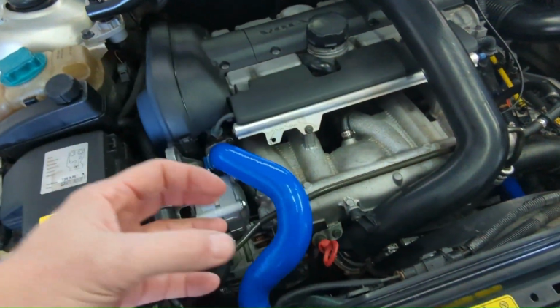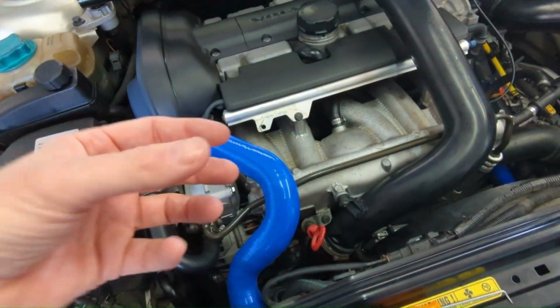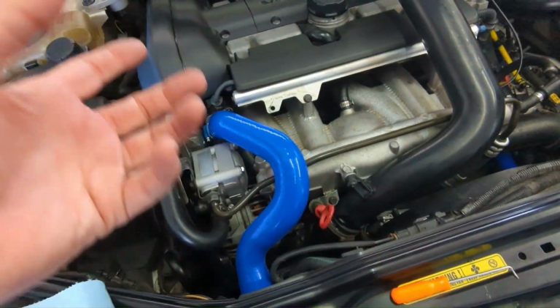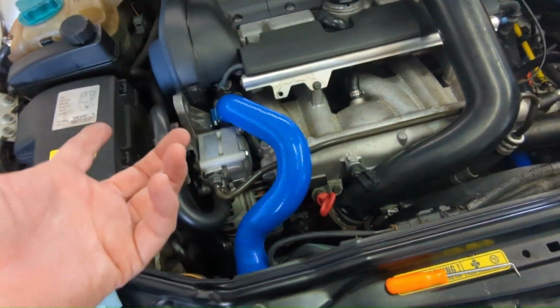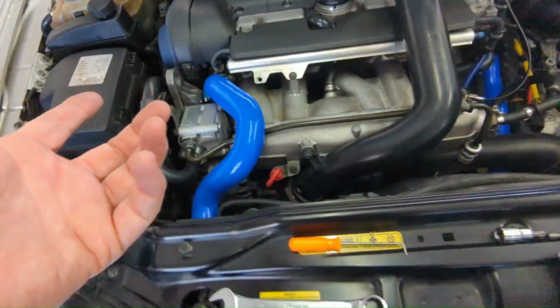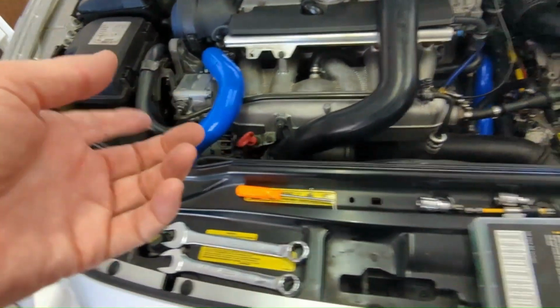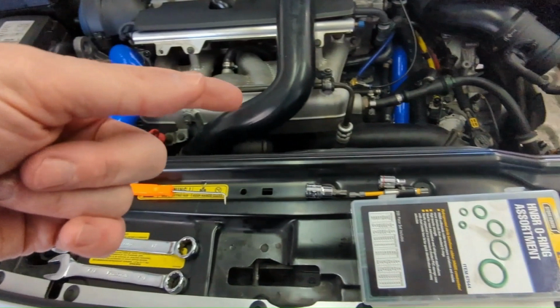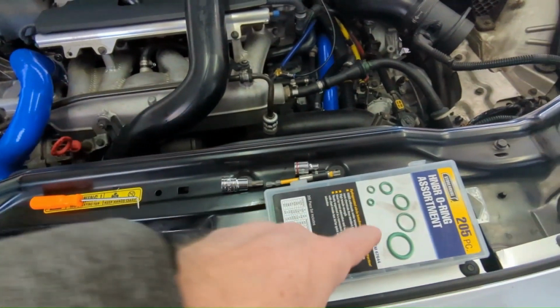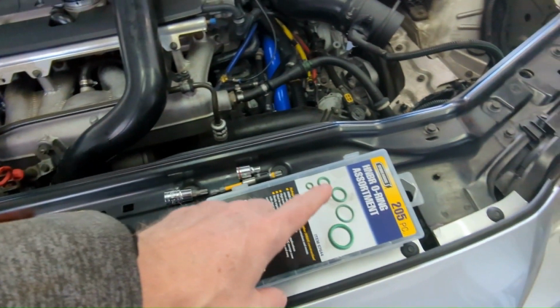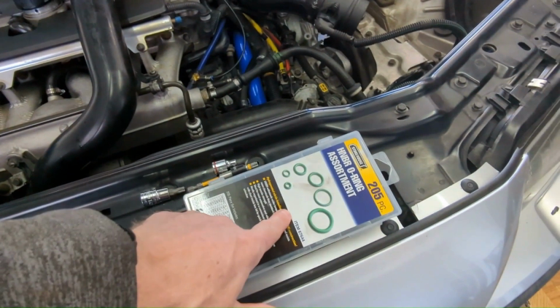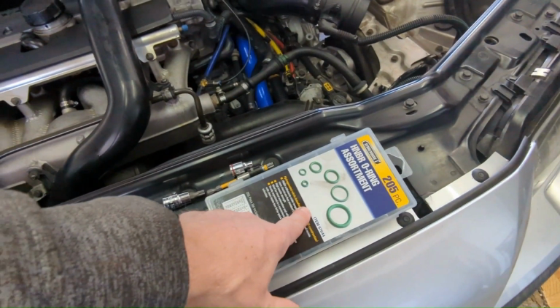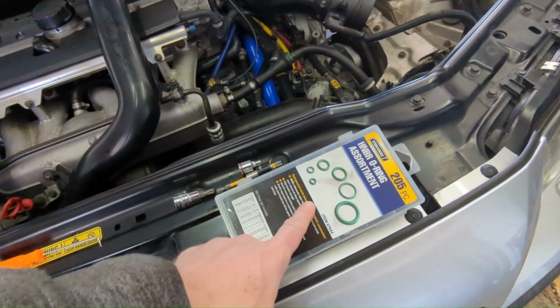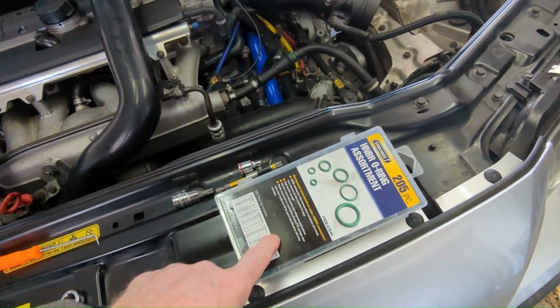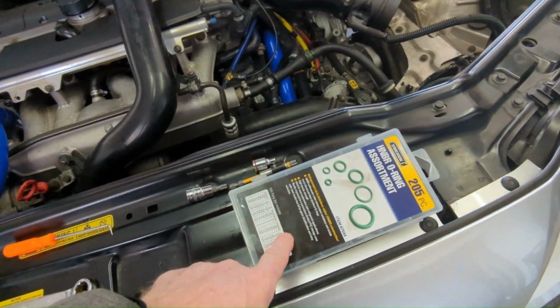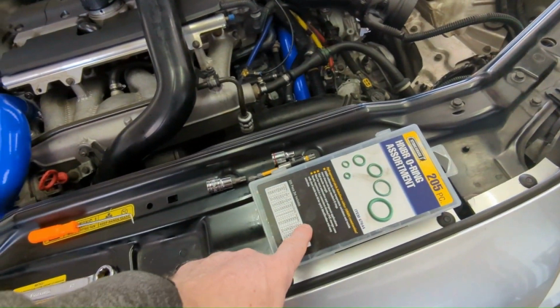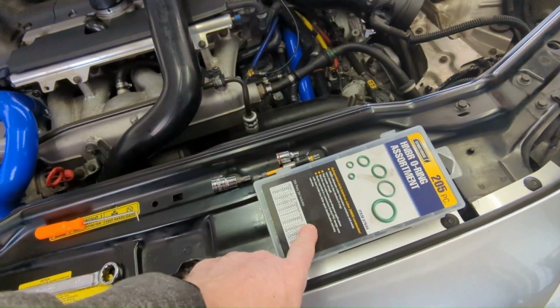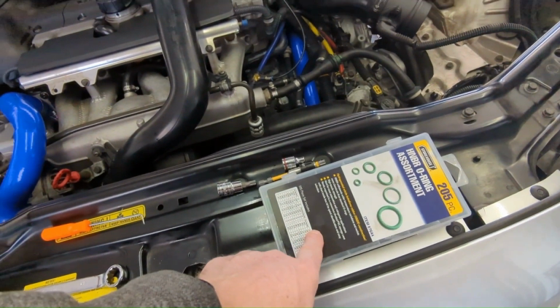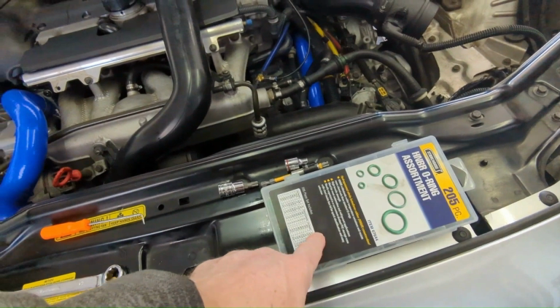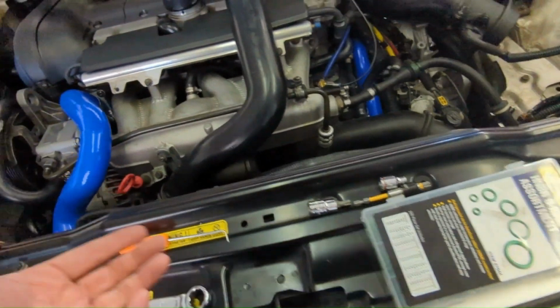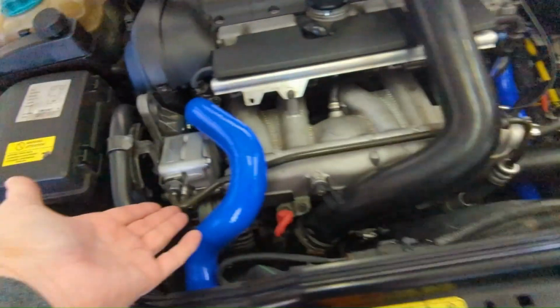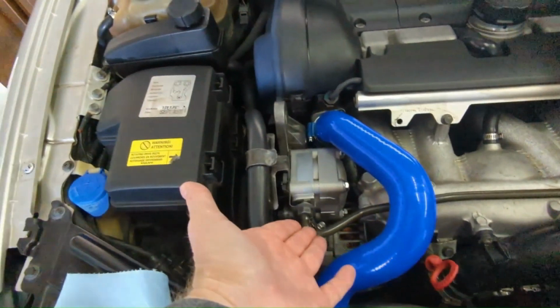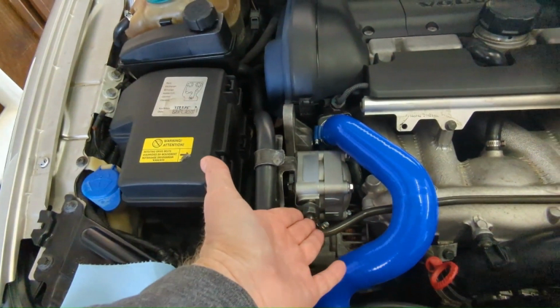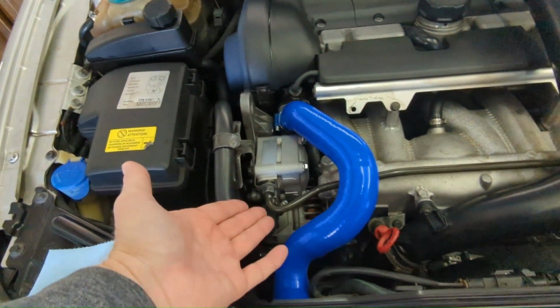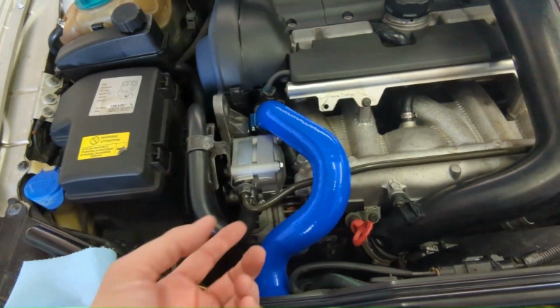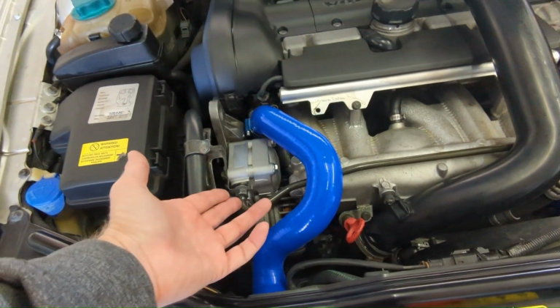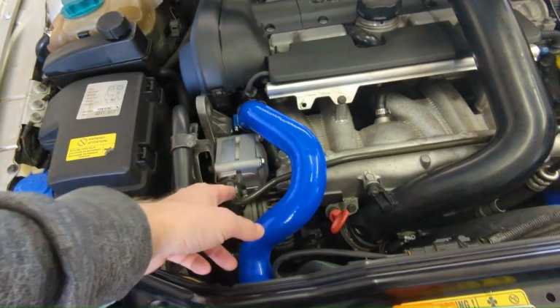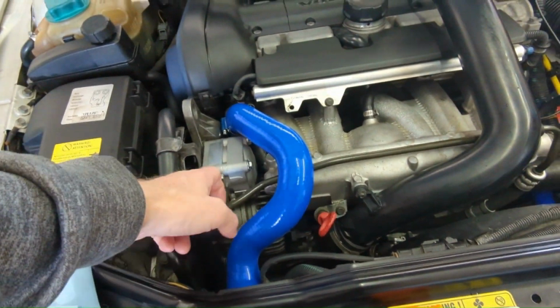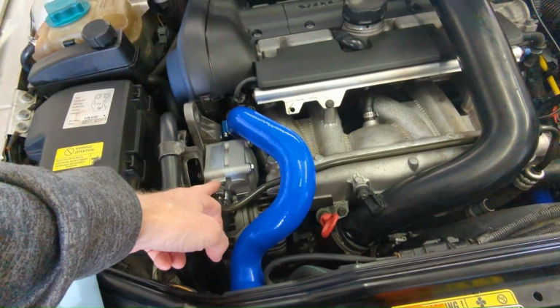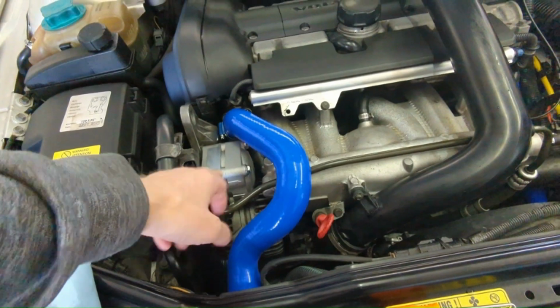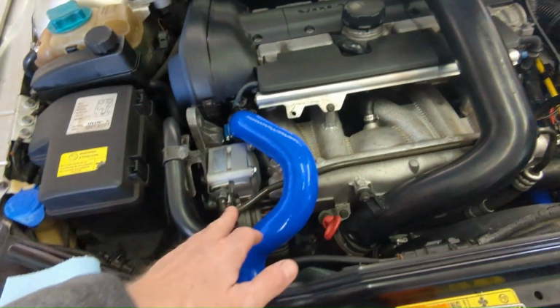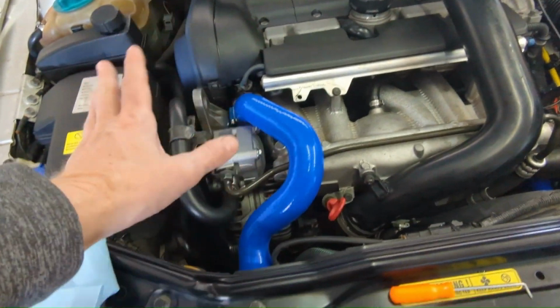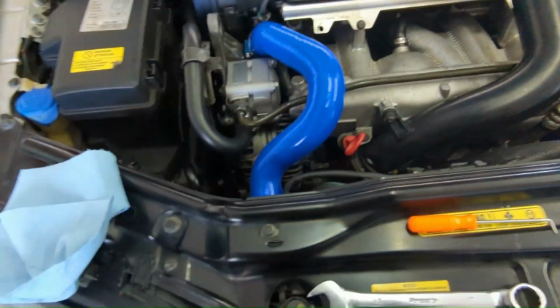I put a green one on because all the Google images showed a green one. So I got one of these HNBR O-rings, found the right size, got it in there. It went in better. I was able to get the coupling all the way to the three-millimeter spec and everything's working fine.